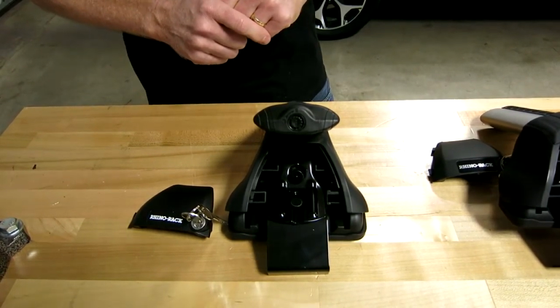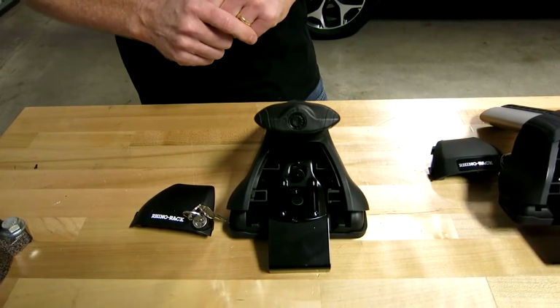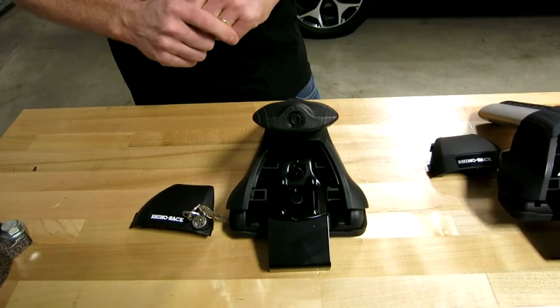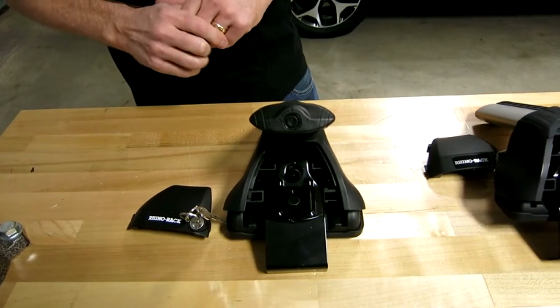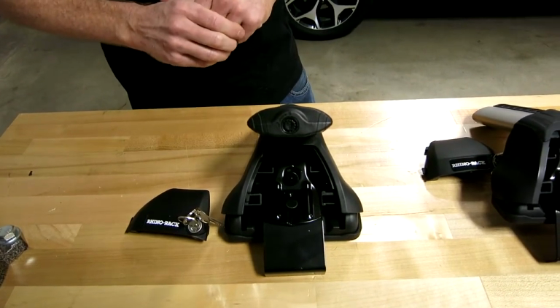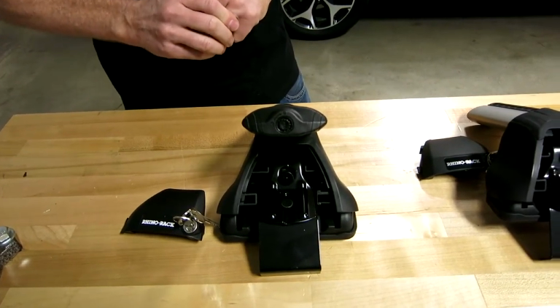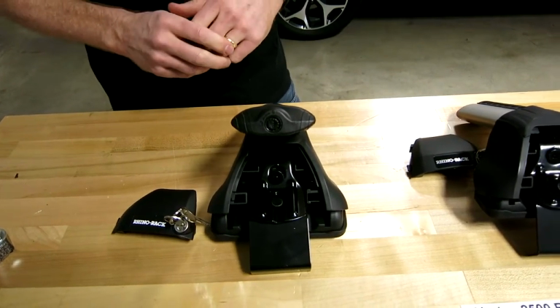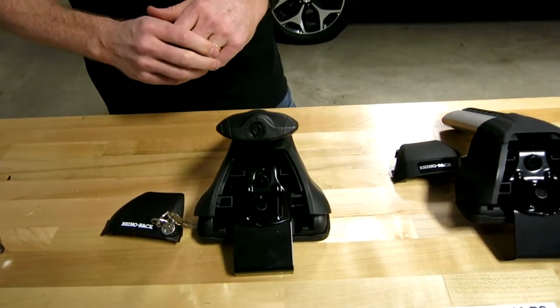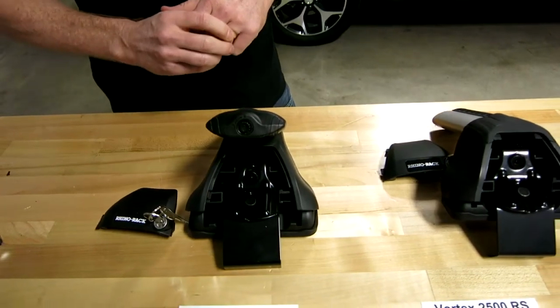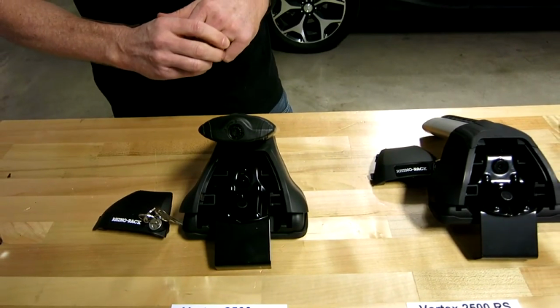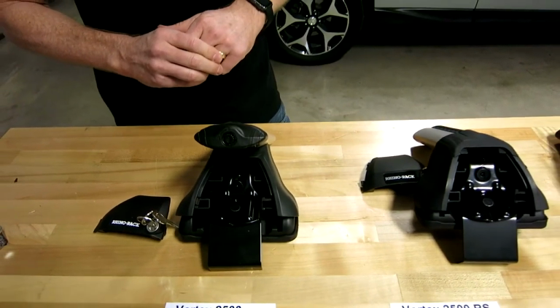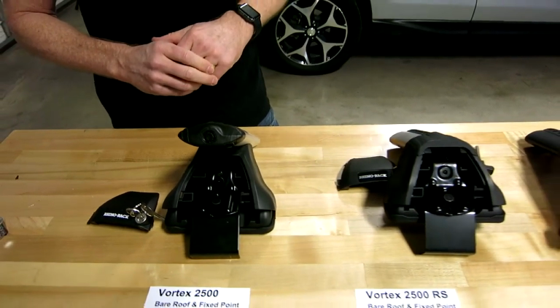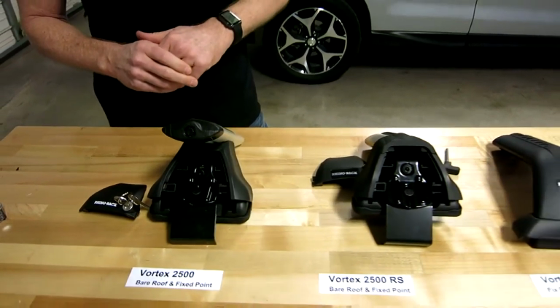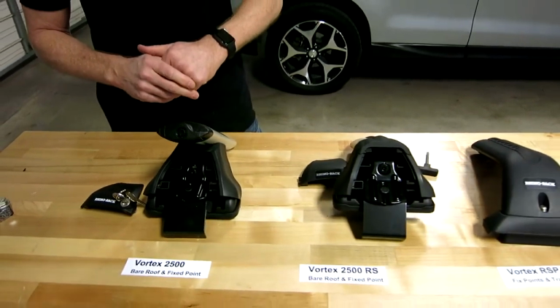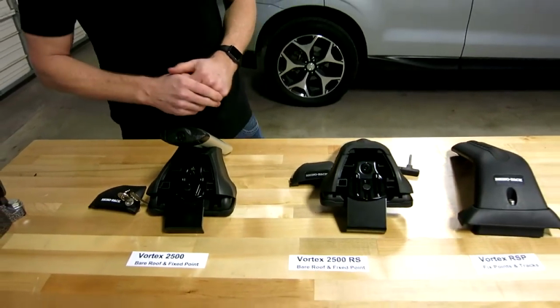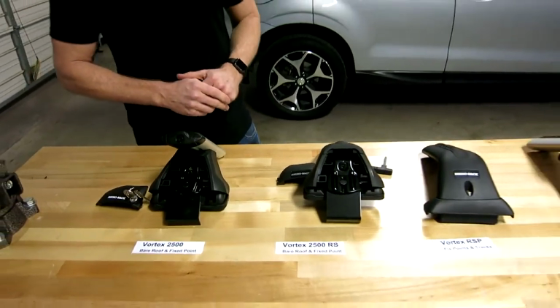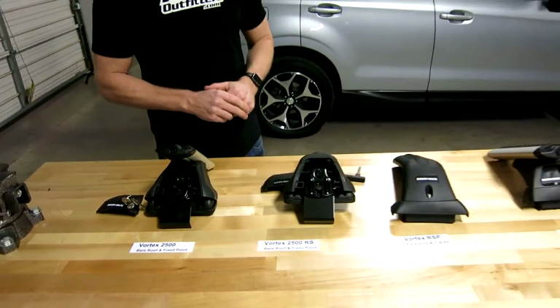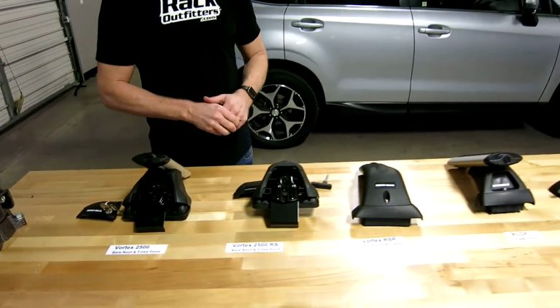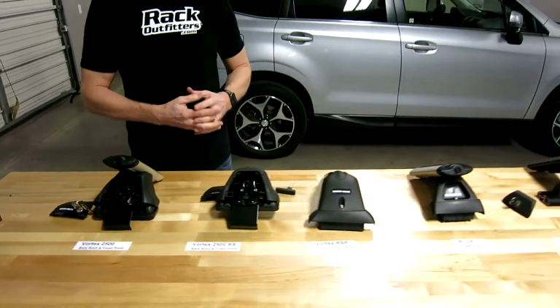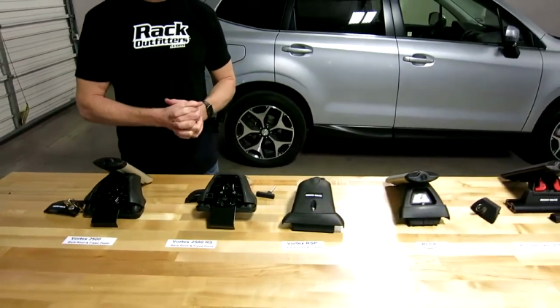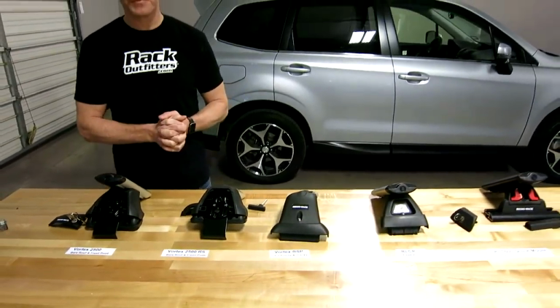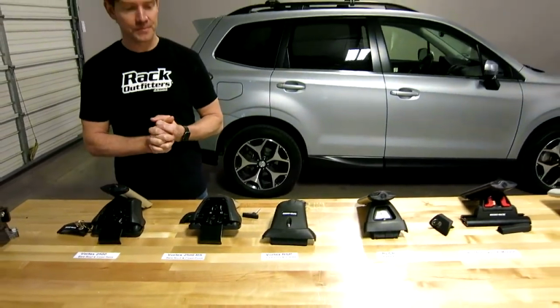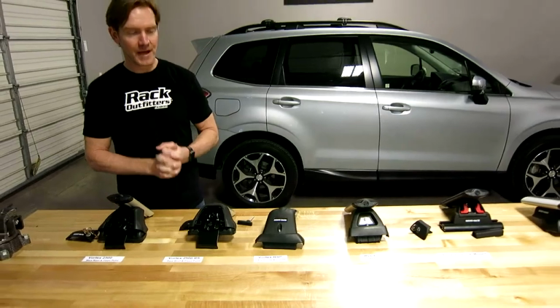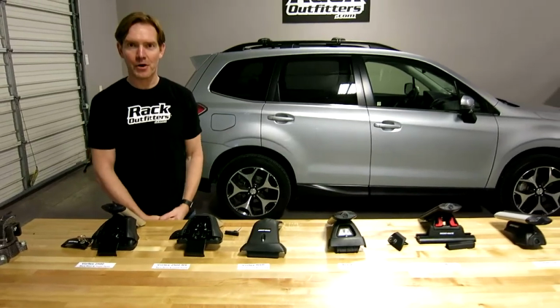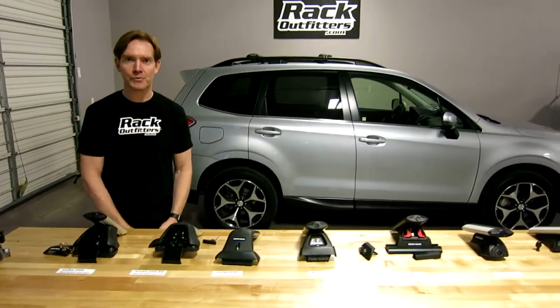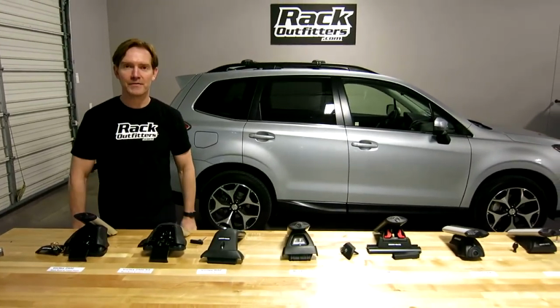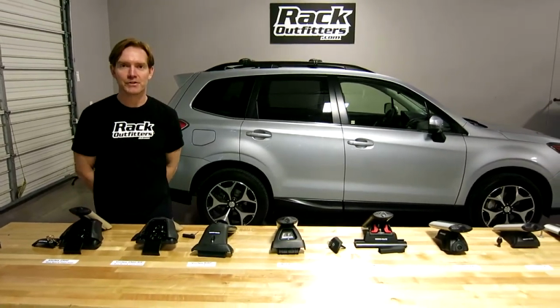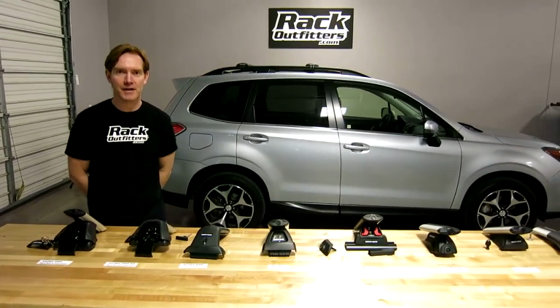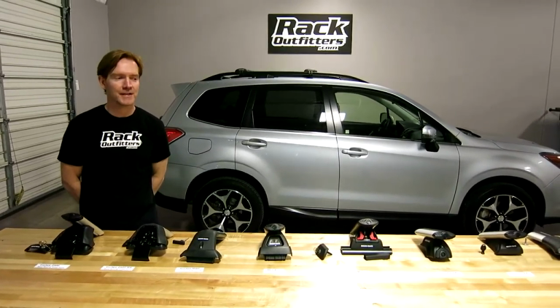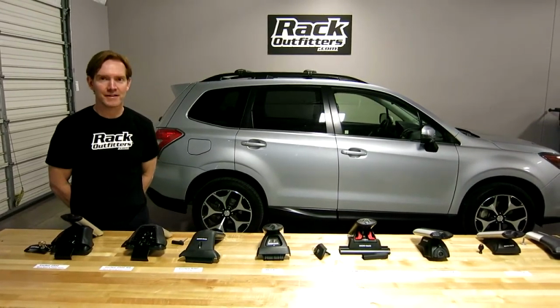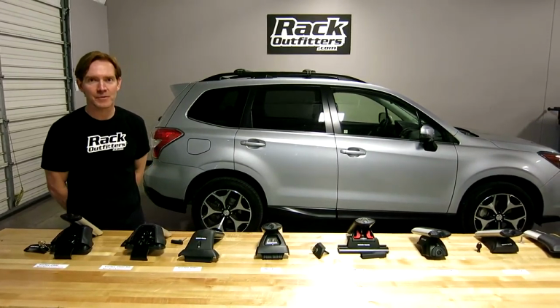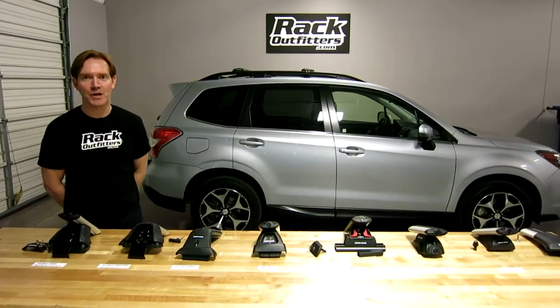So these are the complete lineup of the Vortex roof rack systems. I'm Paul with RackOutfitters.com — thank you very much for watching.